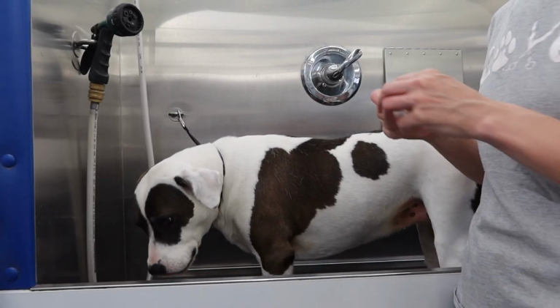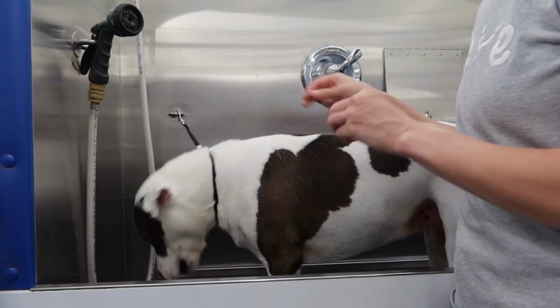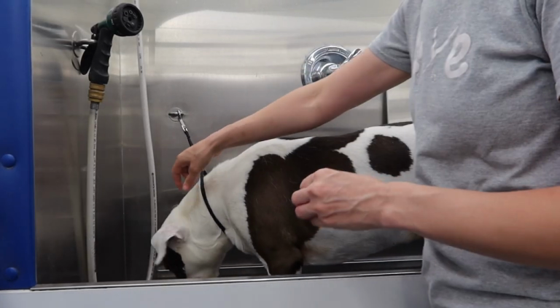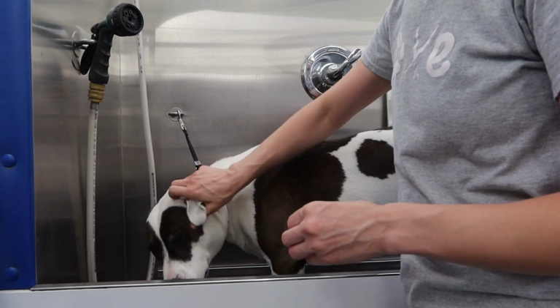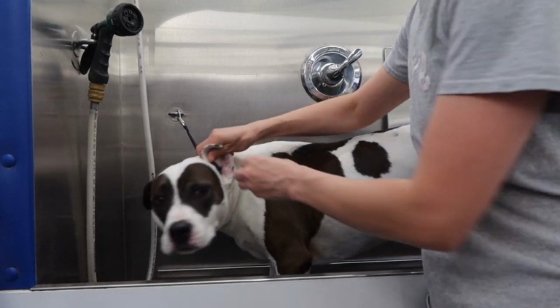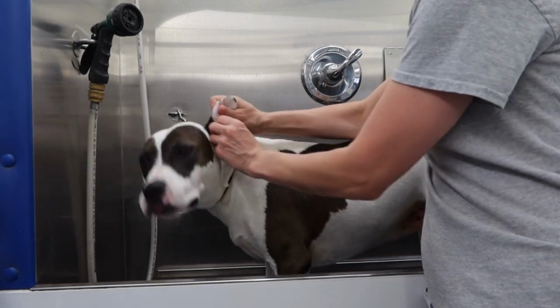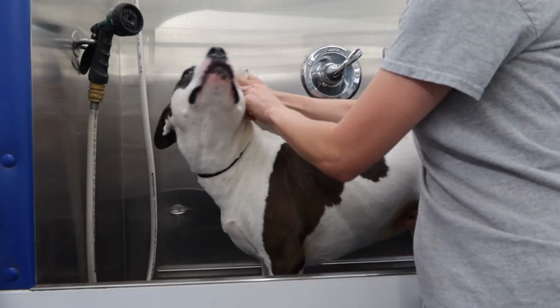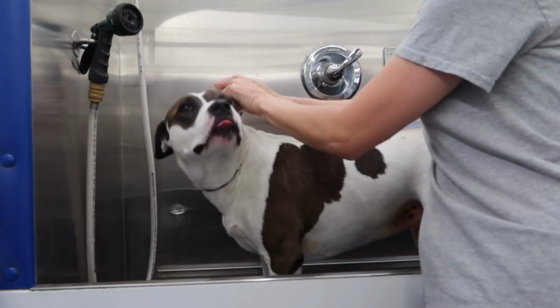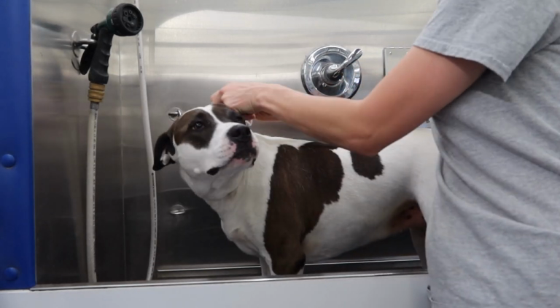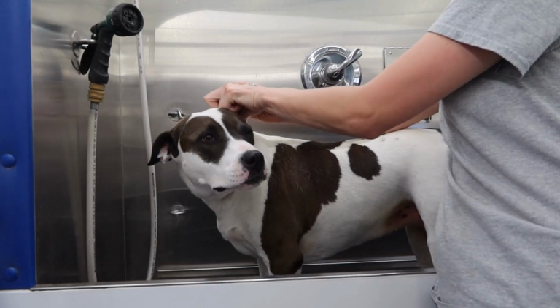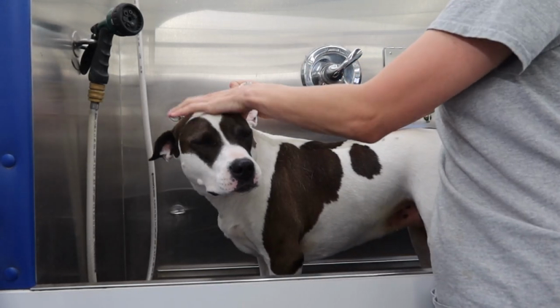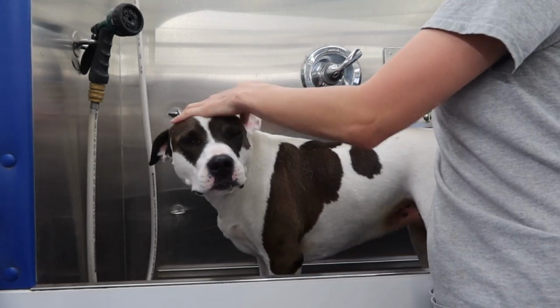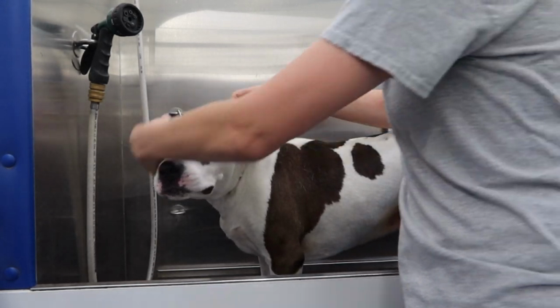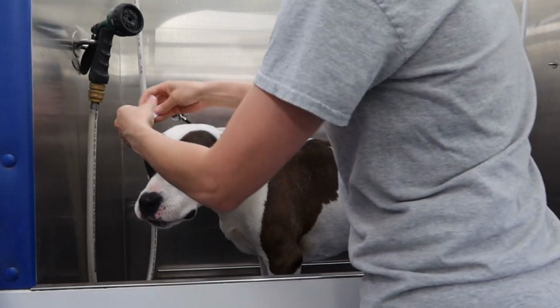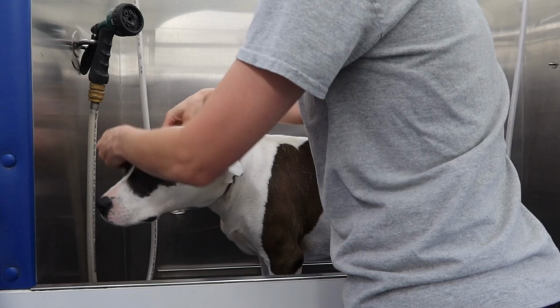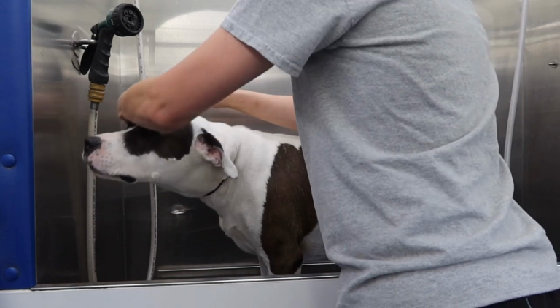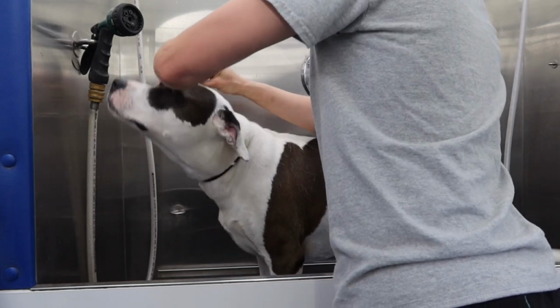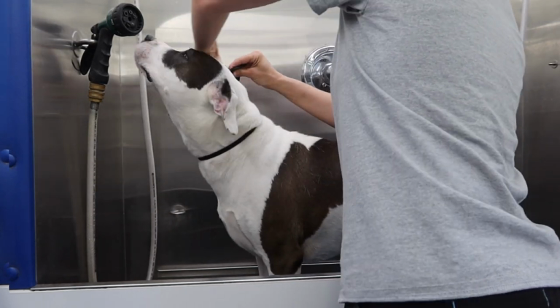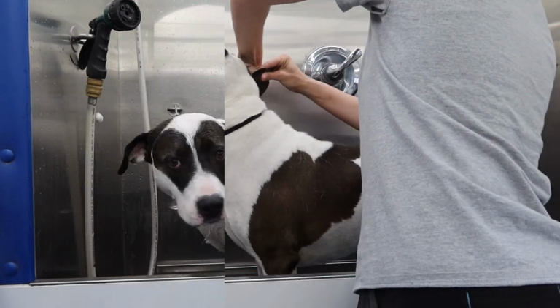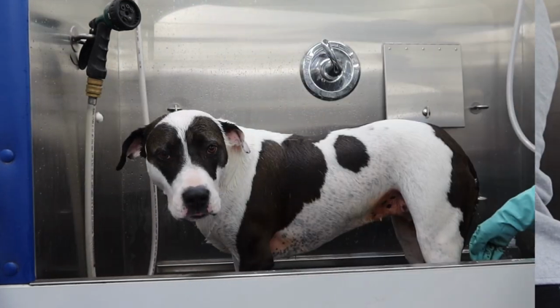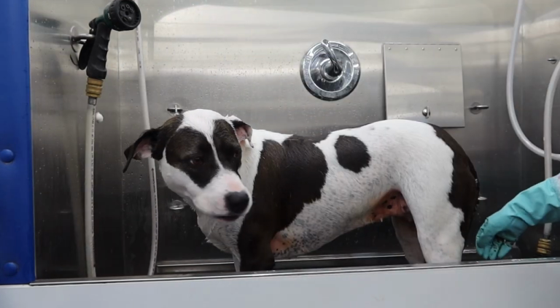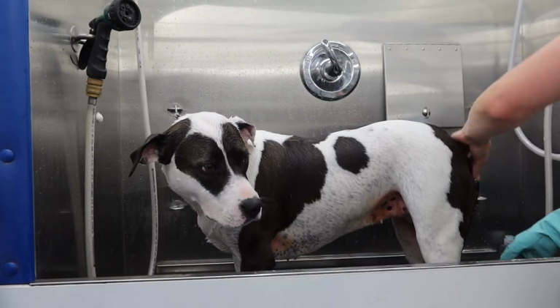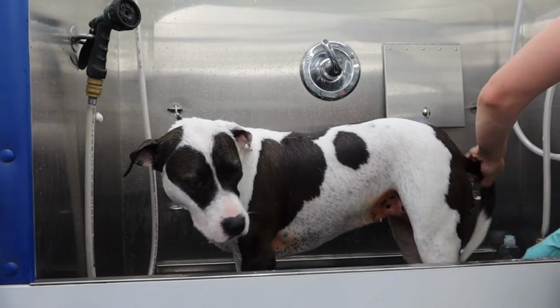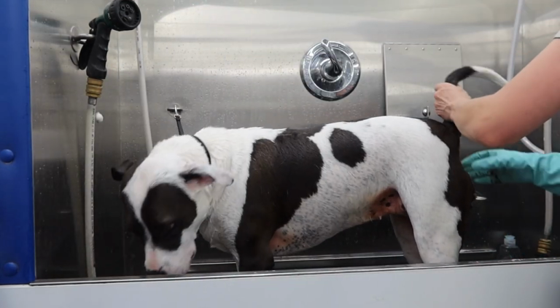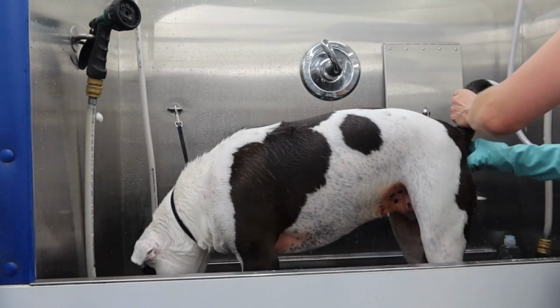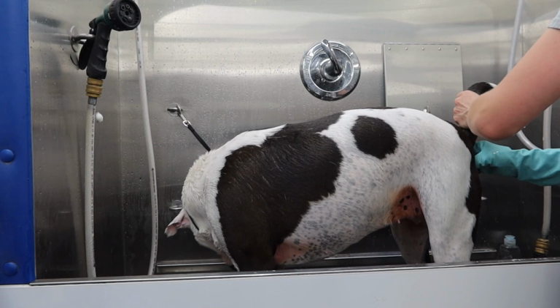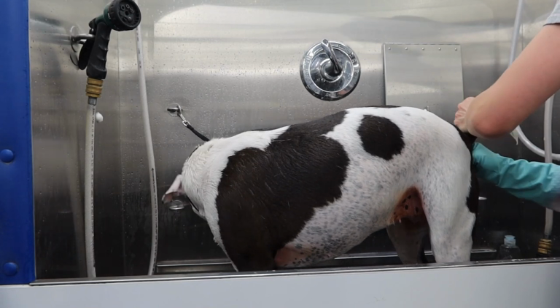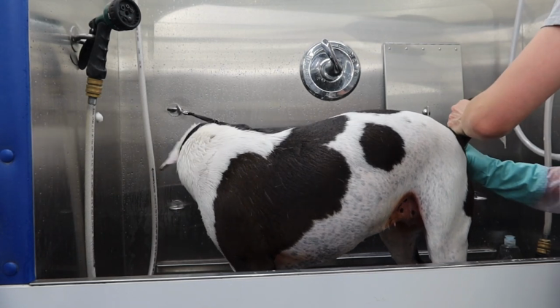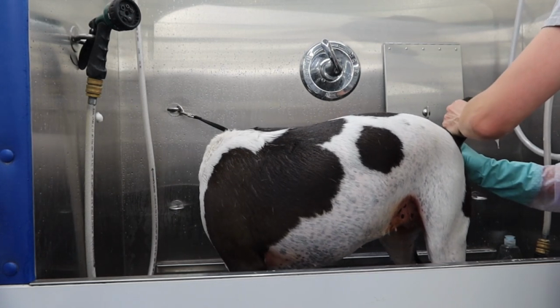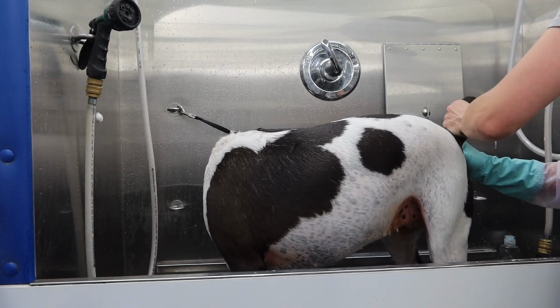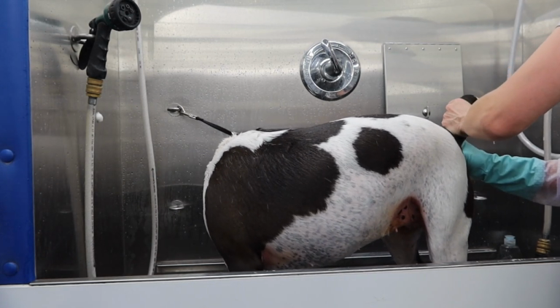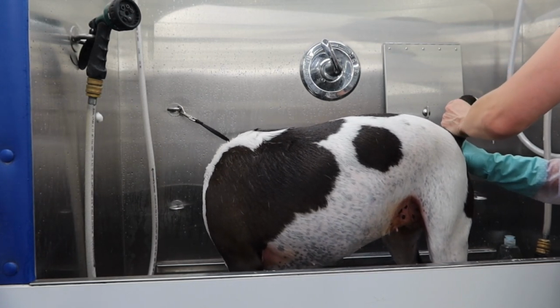Next I move her to my tub and I place cotton balls in both ears so that no water gets in them. After the cotton balls are in place, I put on my gloves and express her very full anal glands.